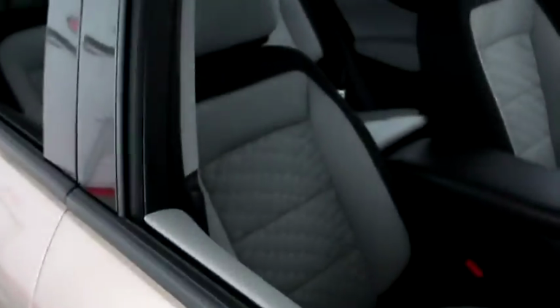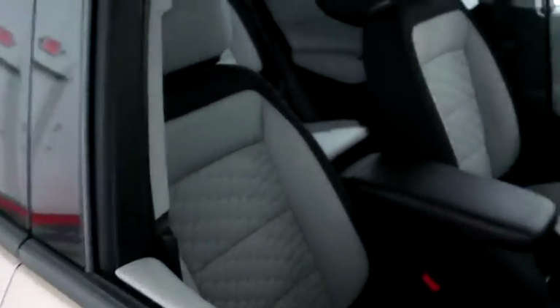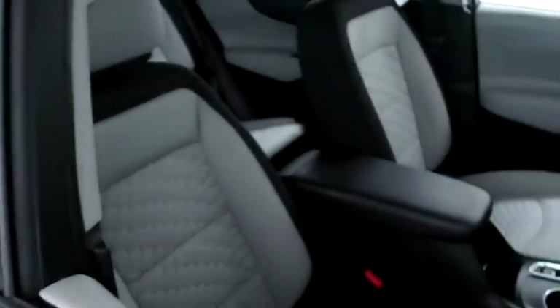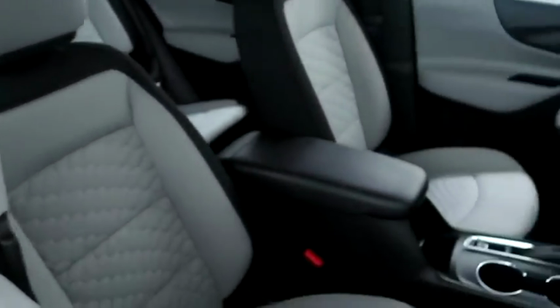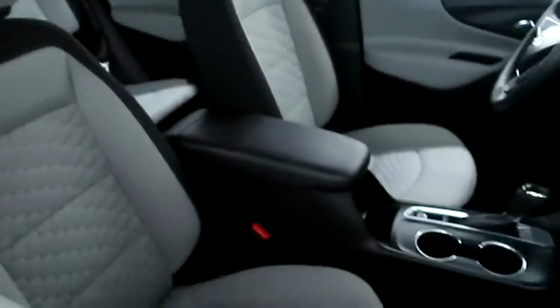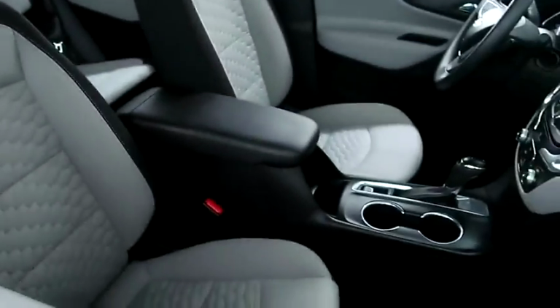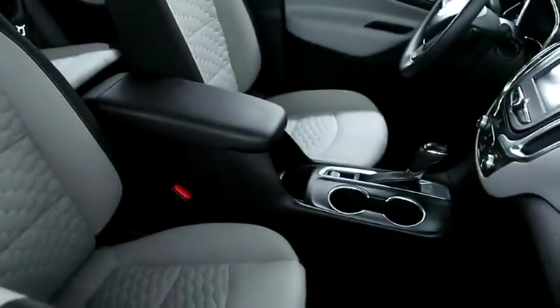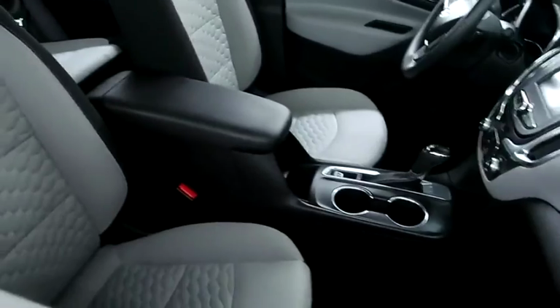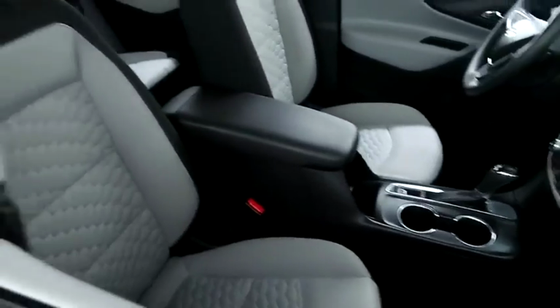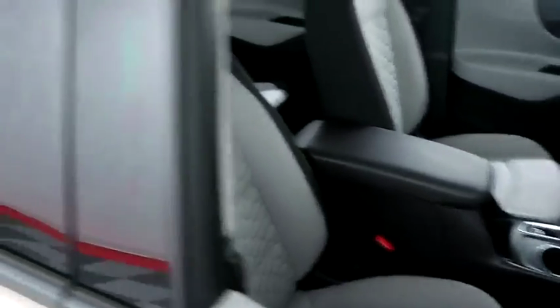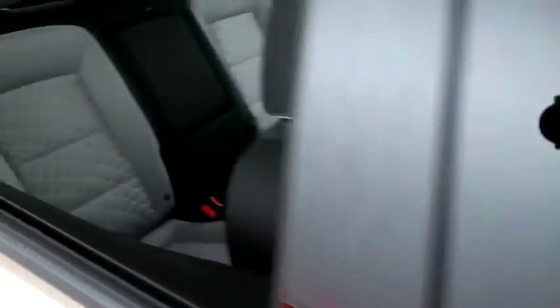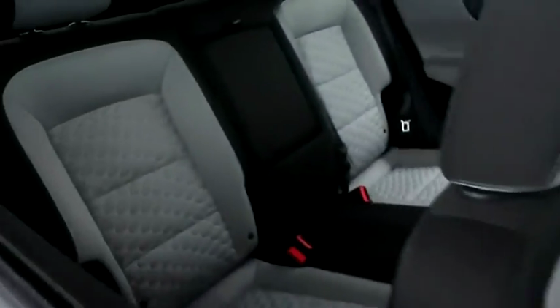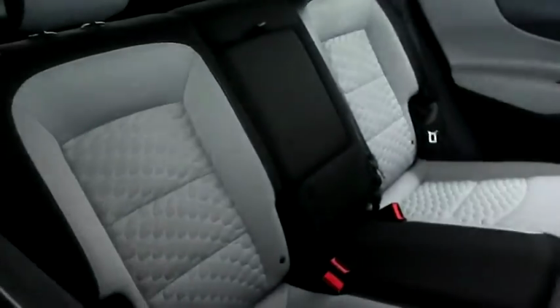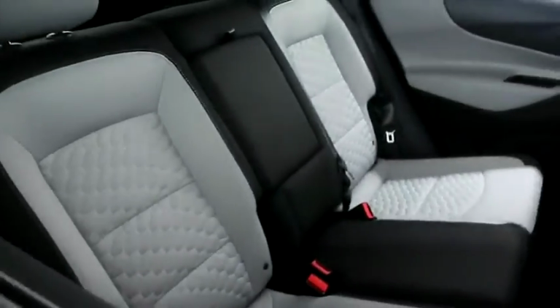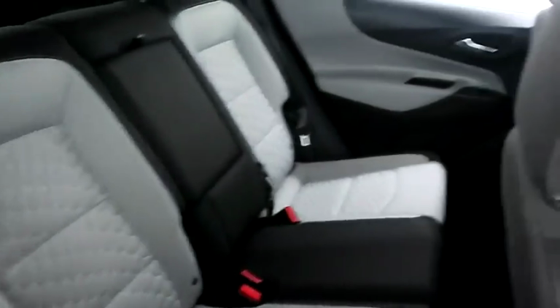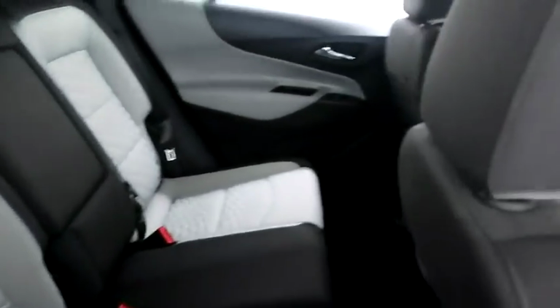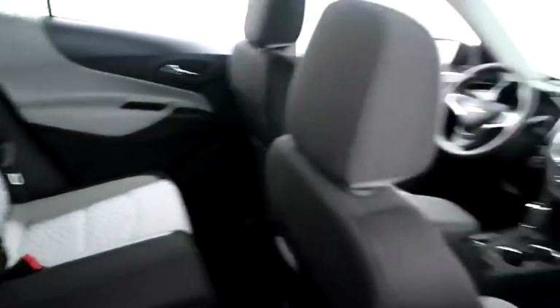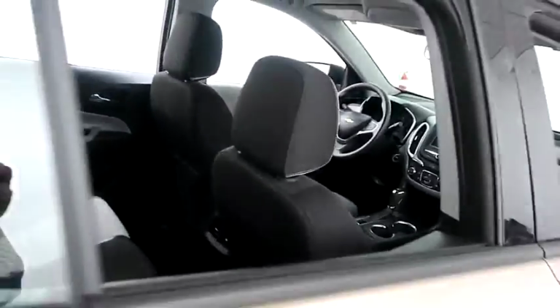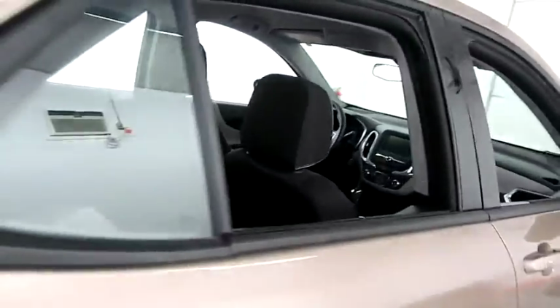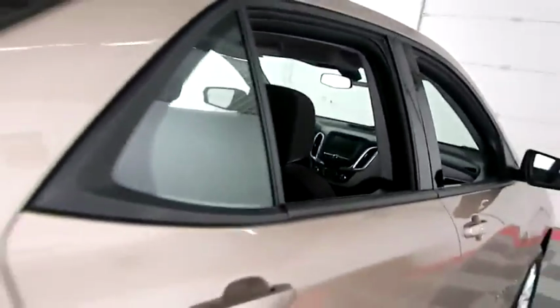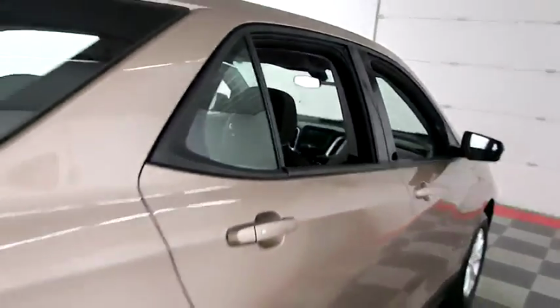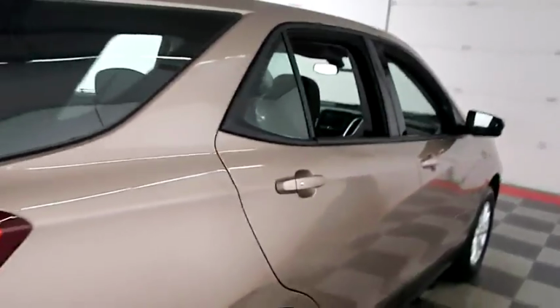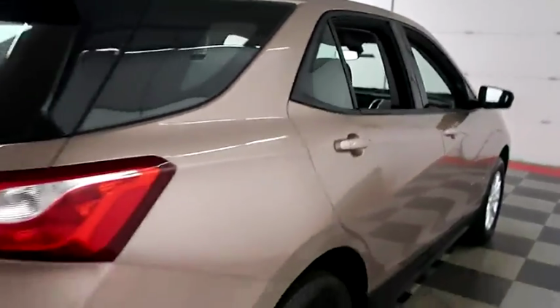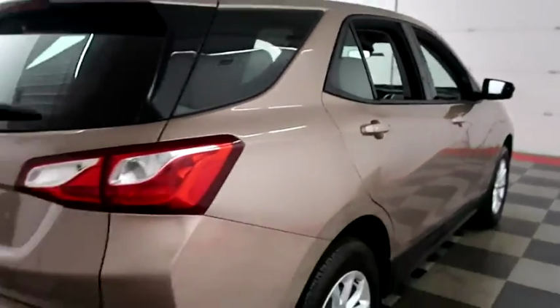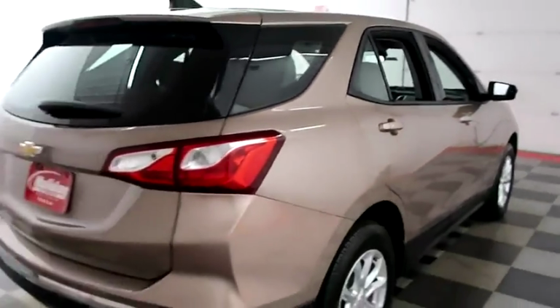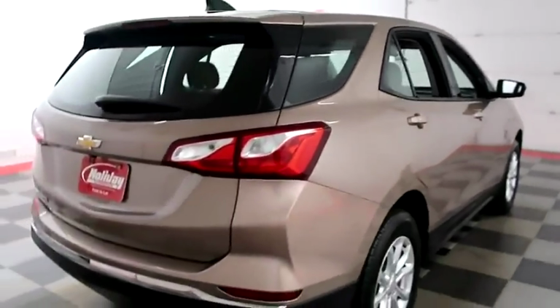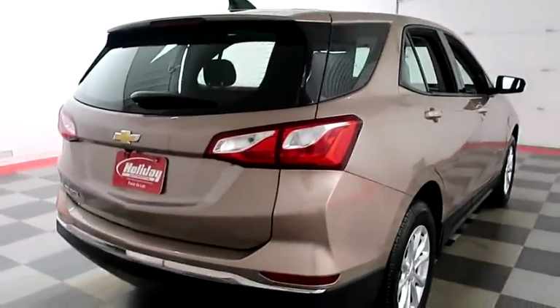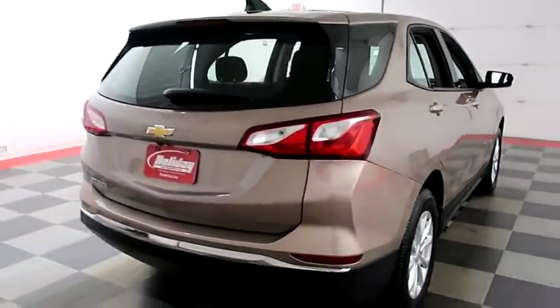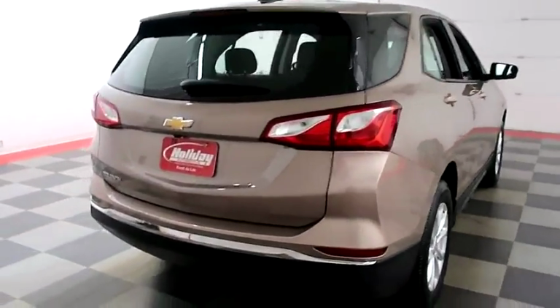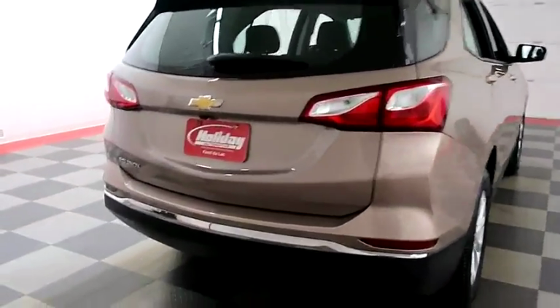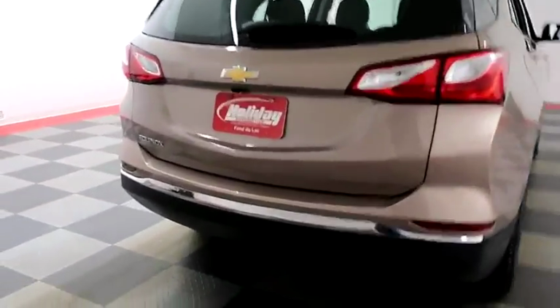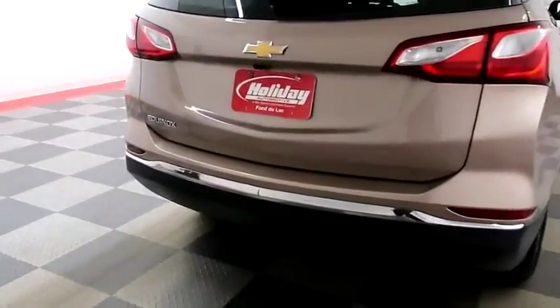Inside, cloth interior. Seats are very clean all the way throughout. One more look down on the passenger side, then swinging around to the back end.